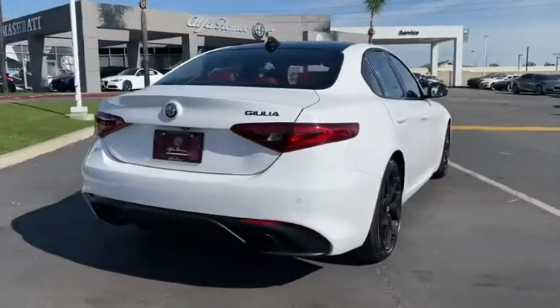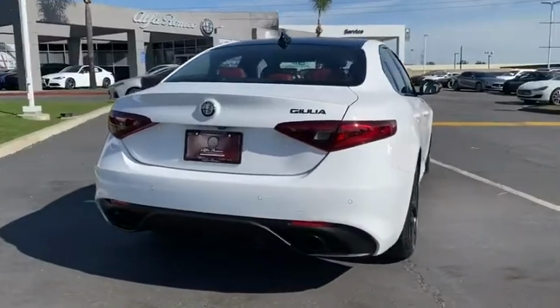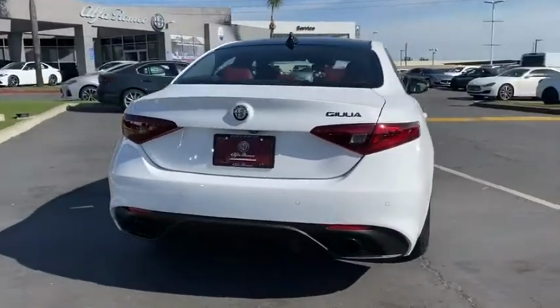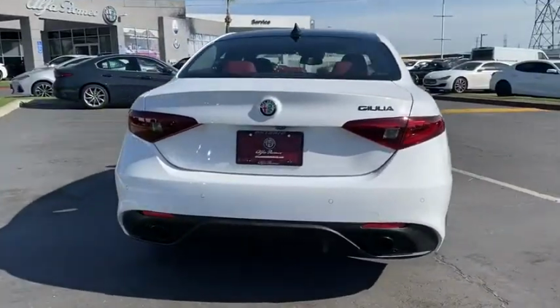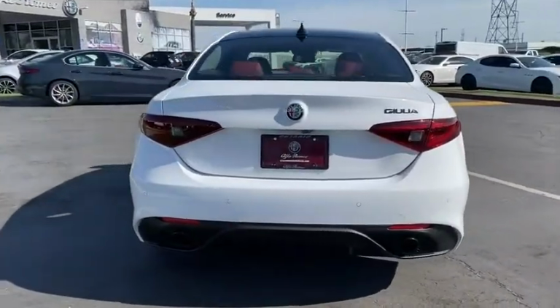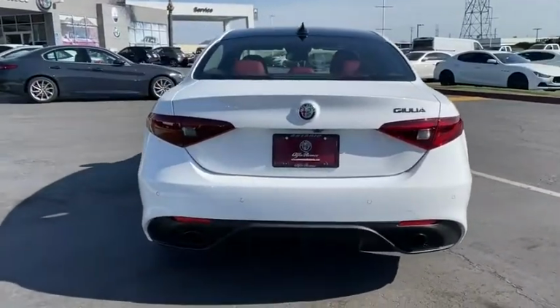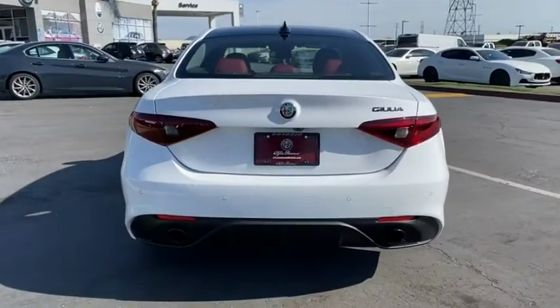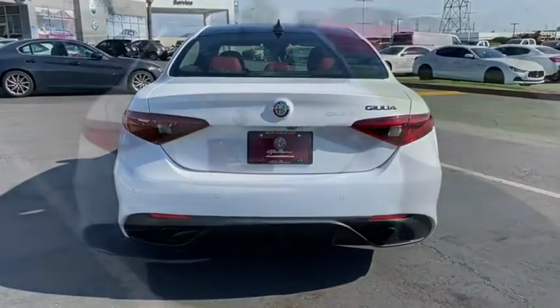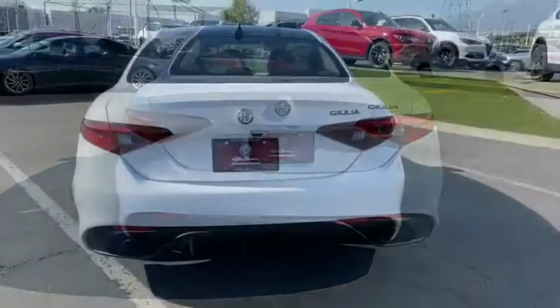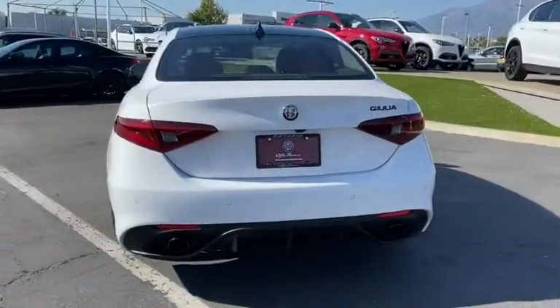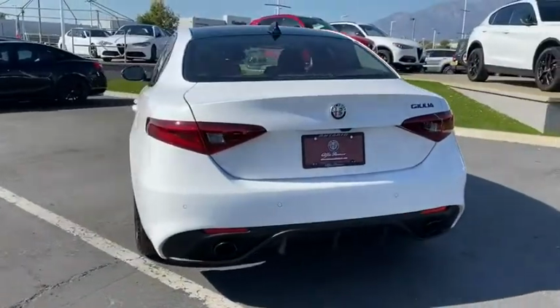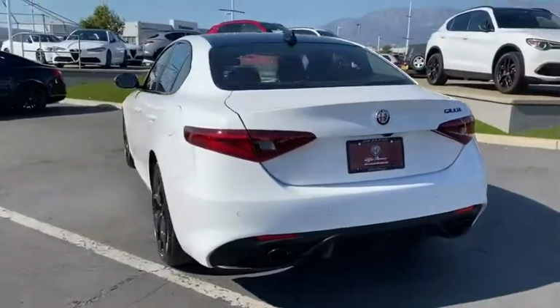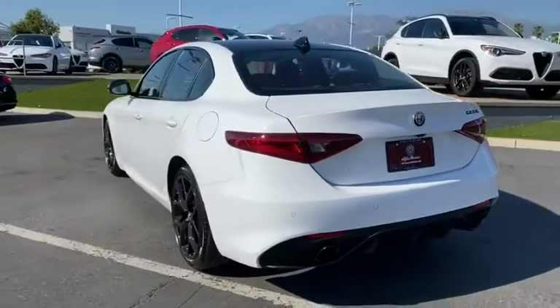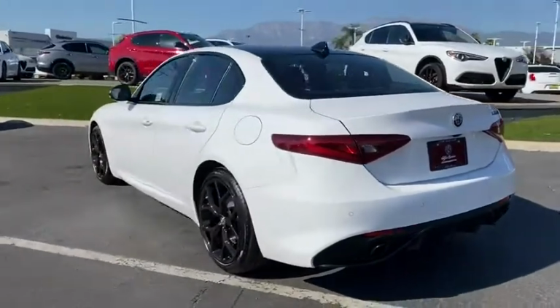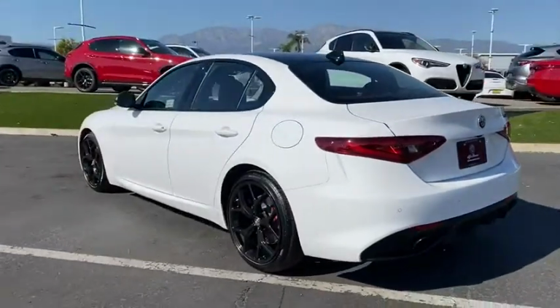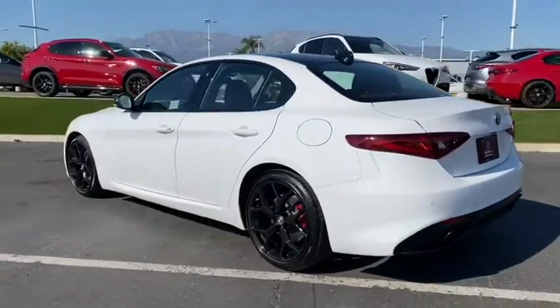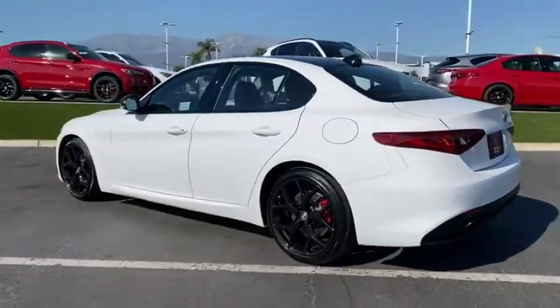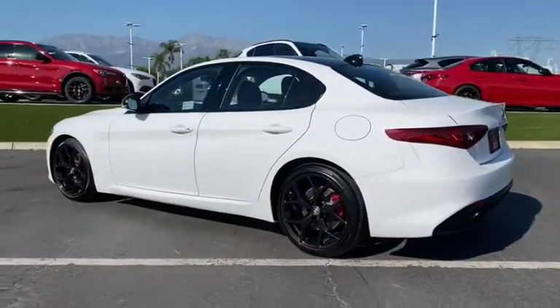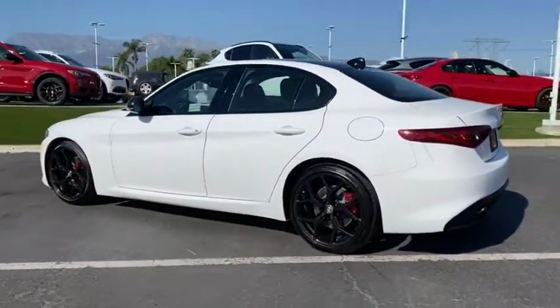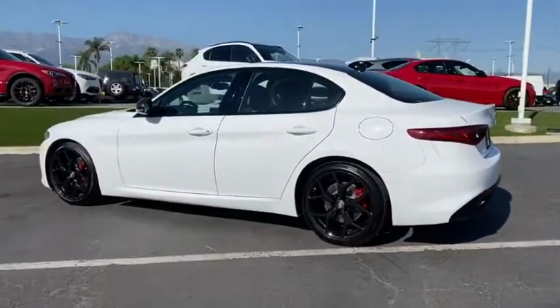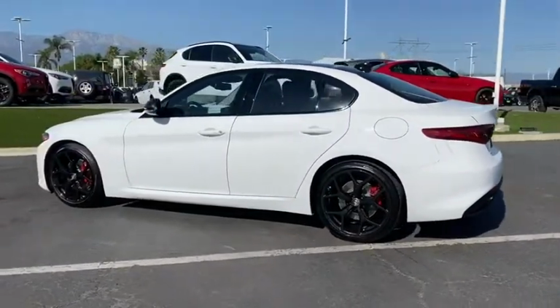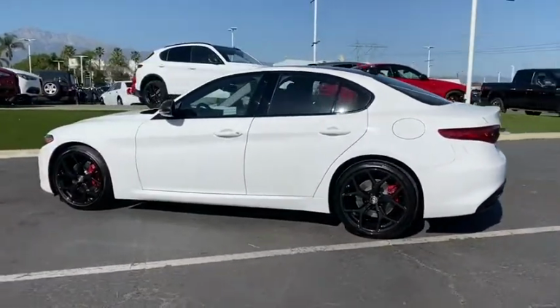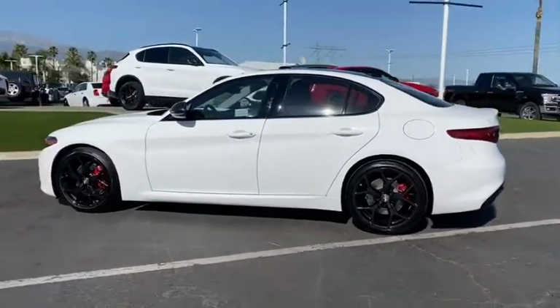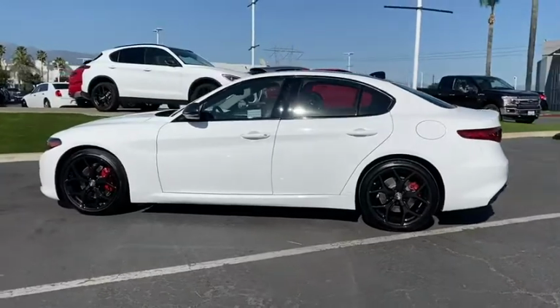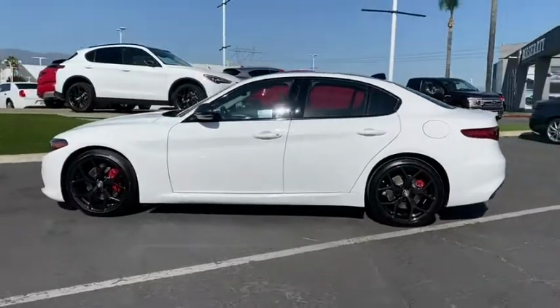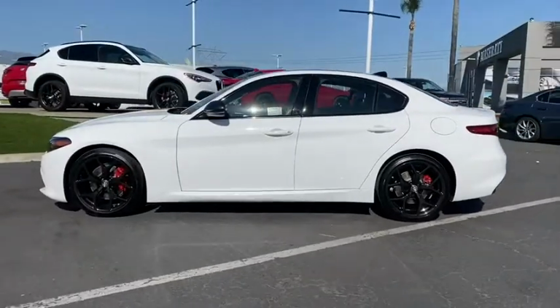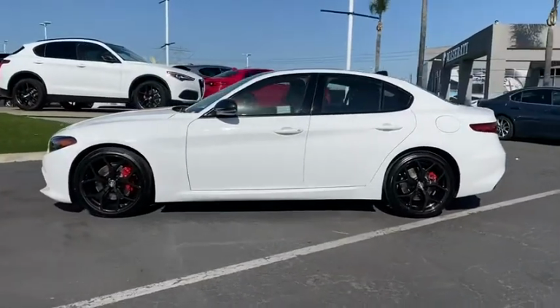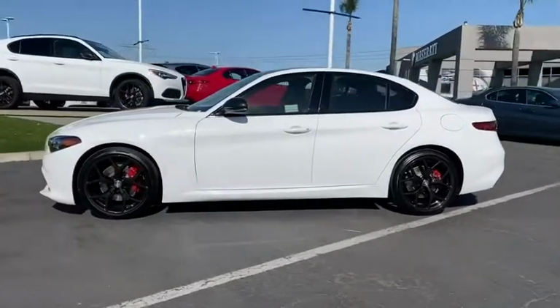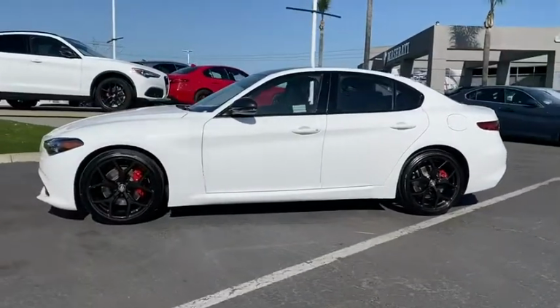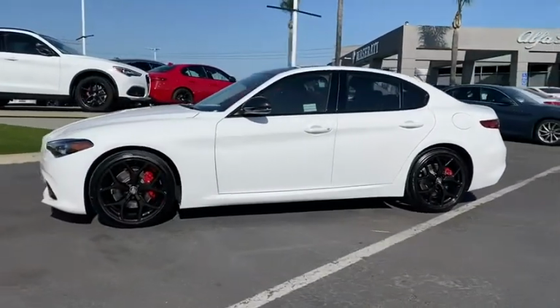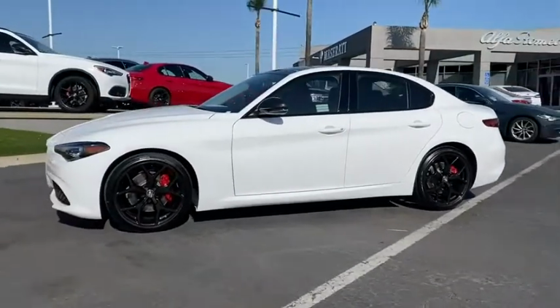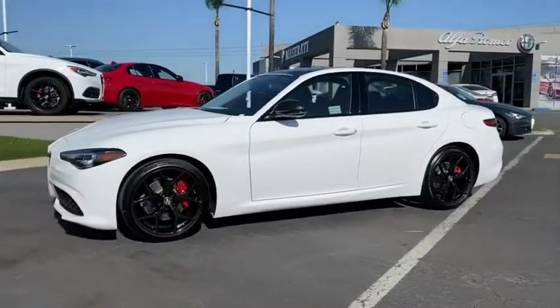Here are some of this vehicle's great options: backup camera, anti-lock braking system, steering wheel audio controls, power passenger seat, keyless entry, traction control, stability control, remote engine start, Bluetooth, leather-wrapped steering wheel.